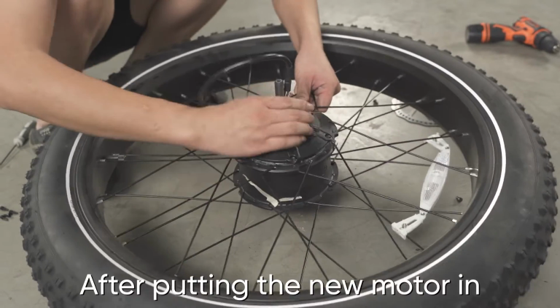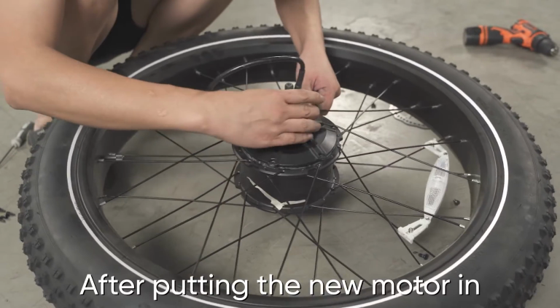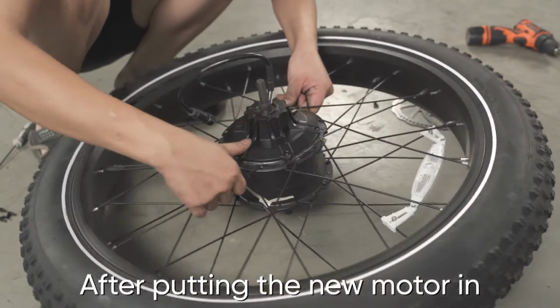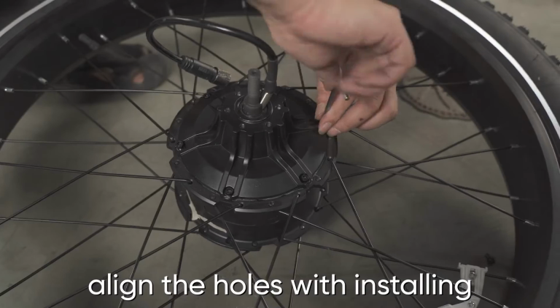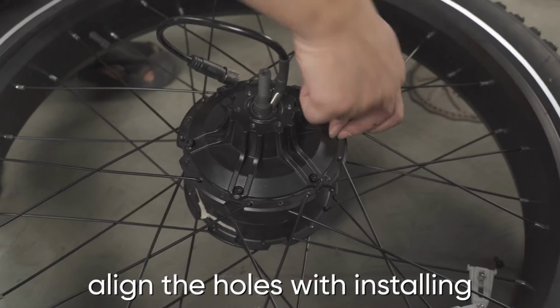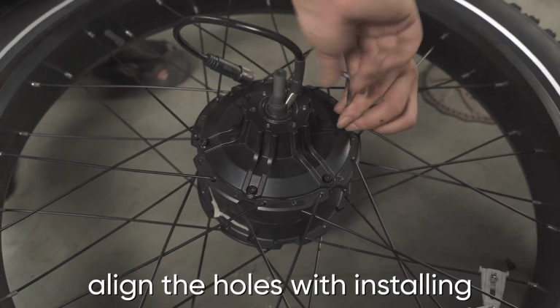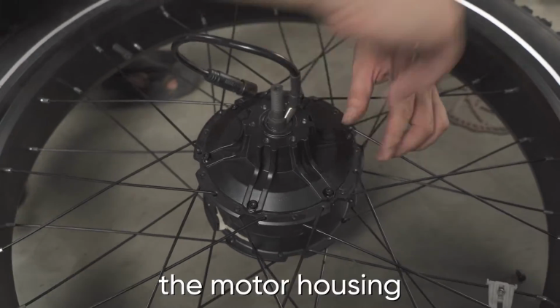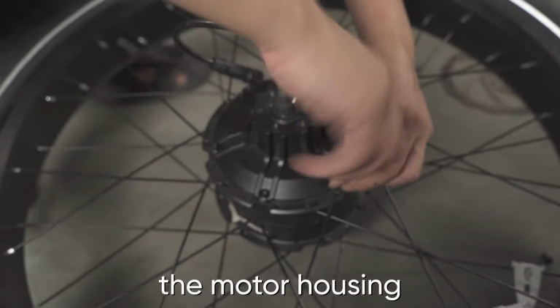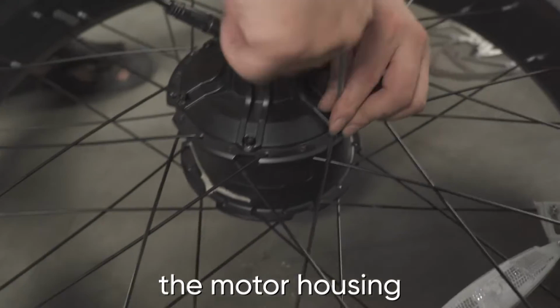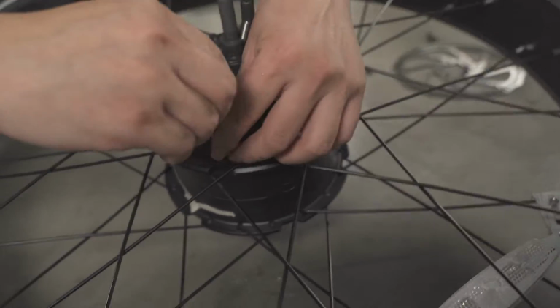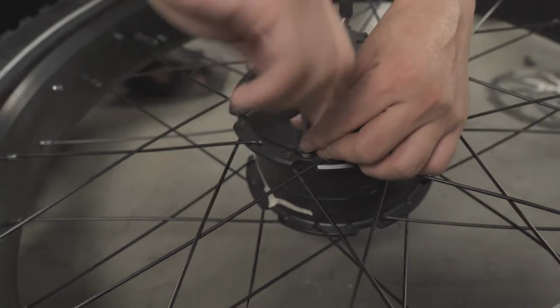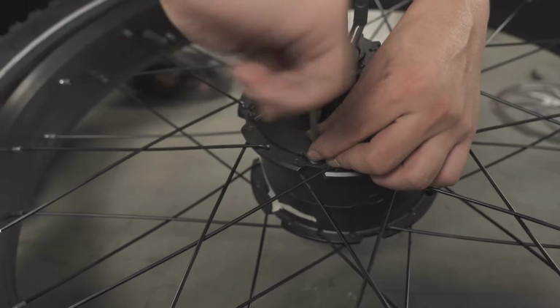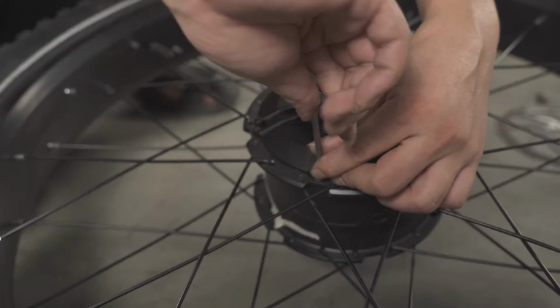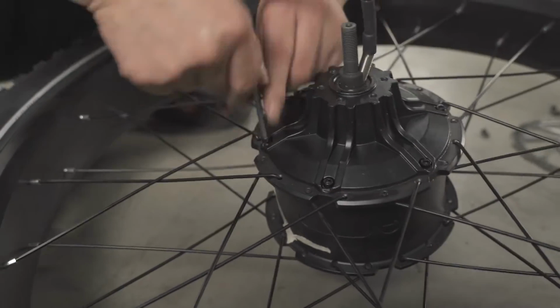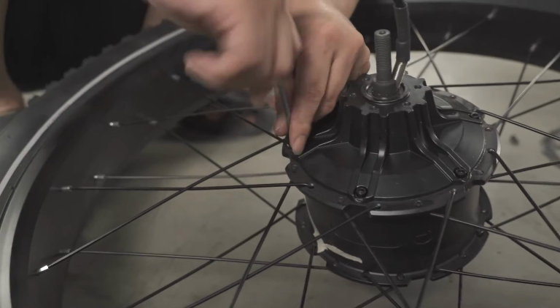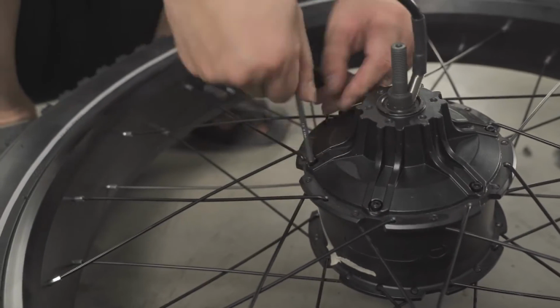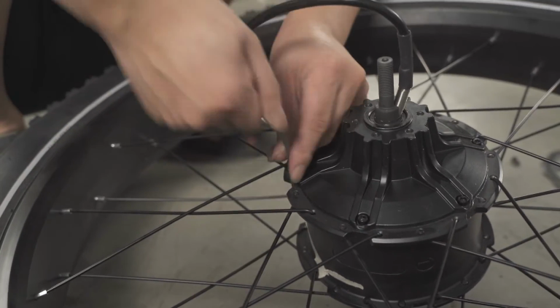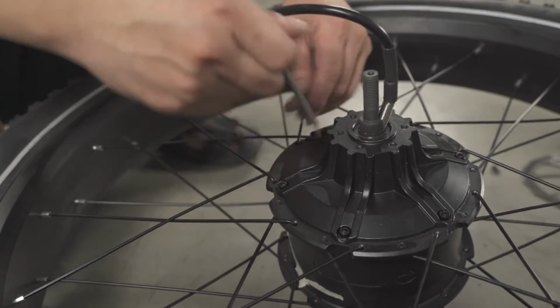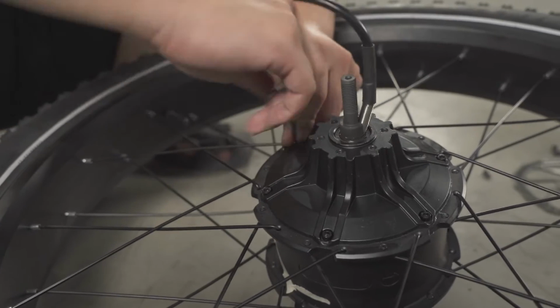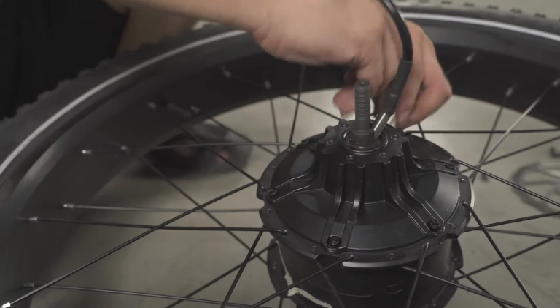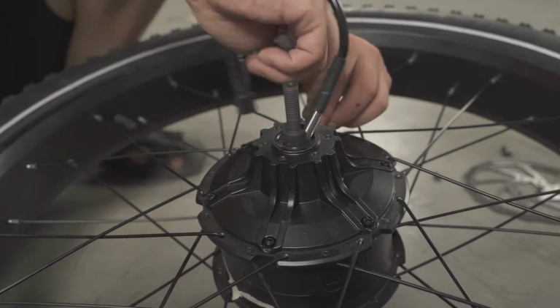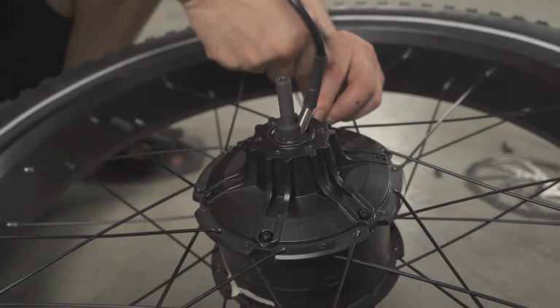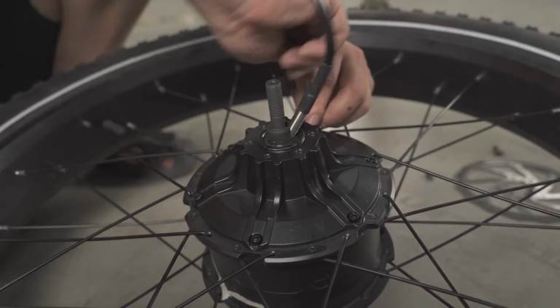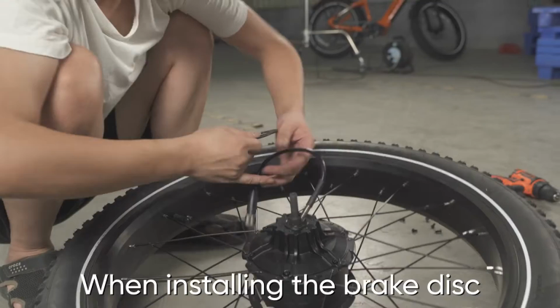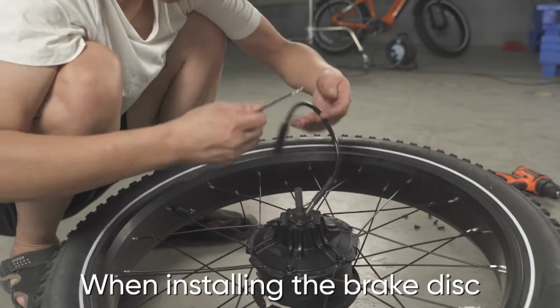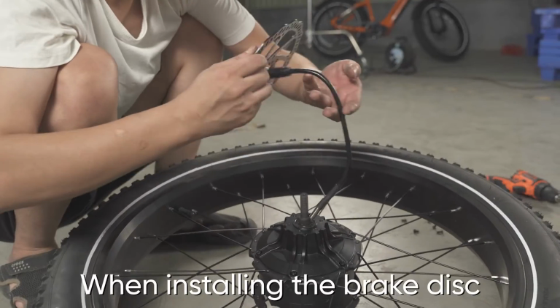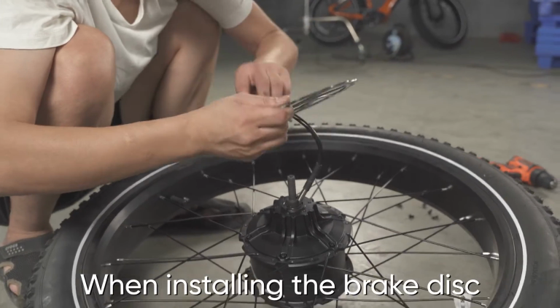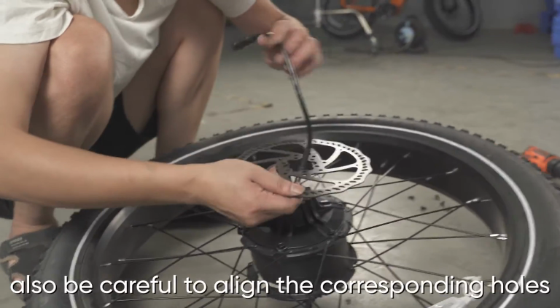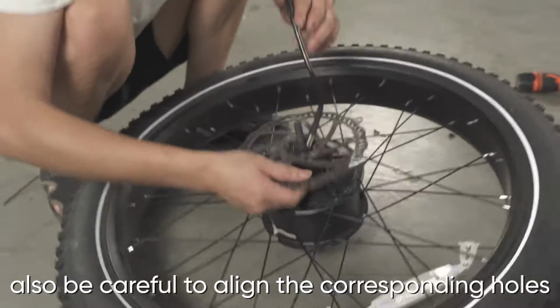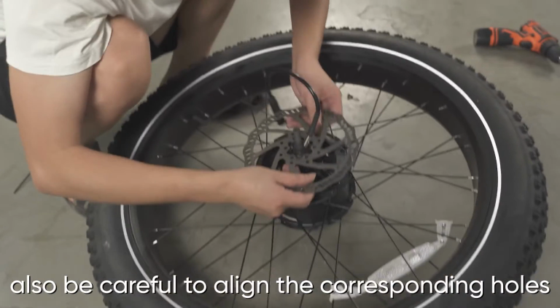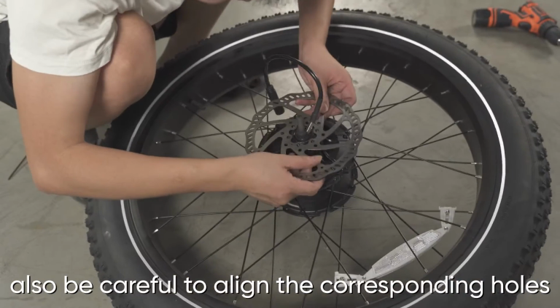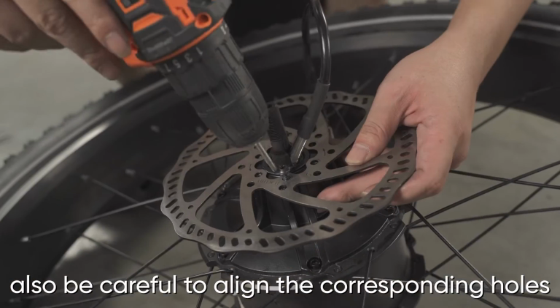After putting the new motor in, align the holes when installing the motor housing. When installing the brake disc, also be careful to align the corresponding holes.